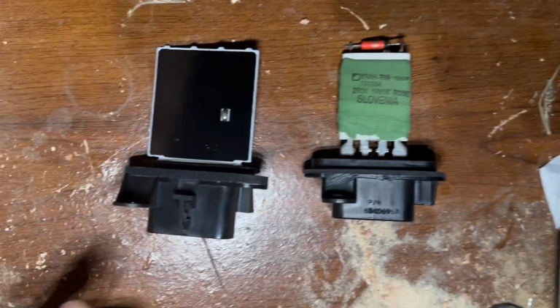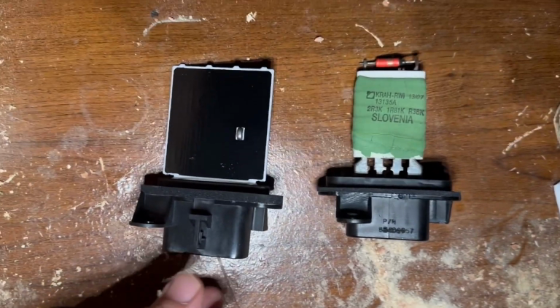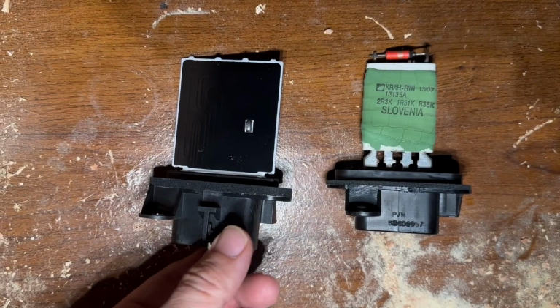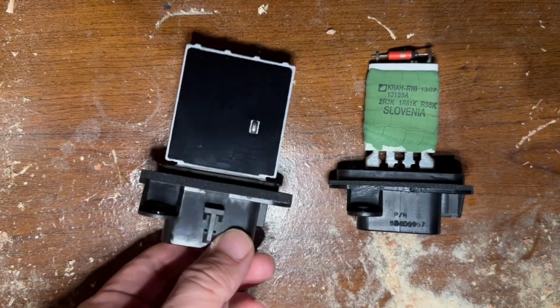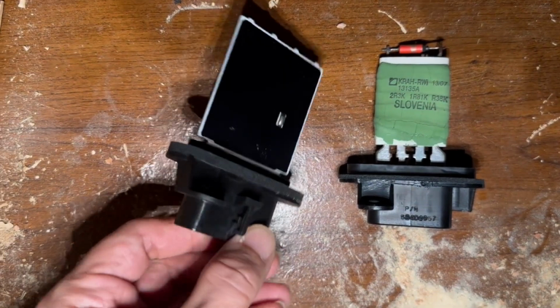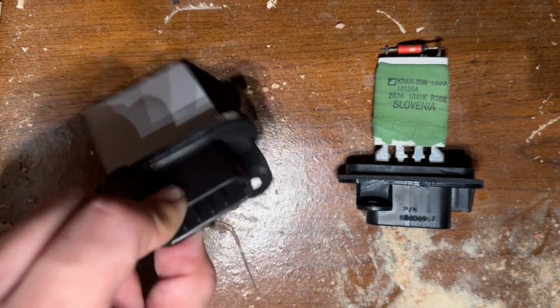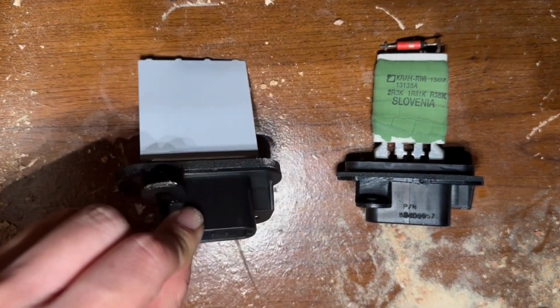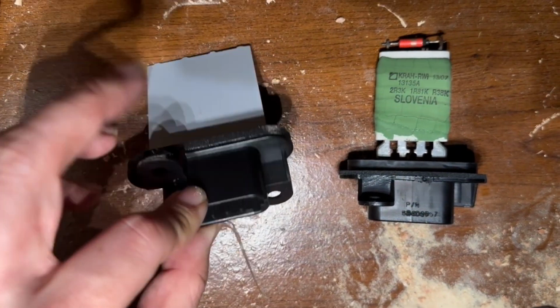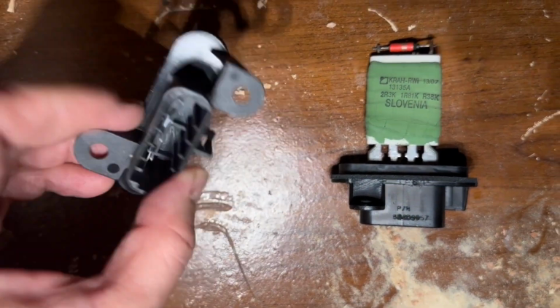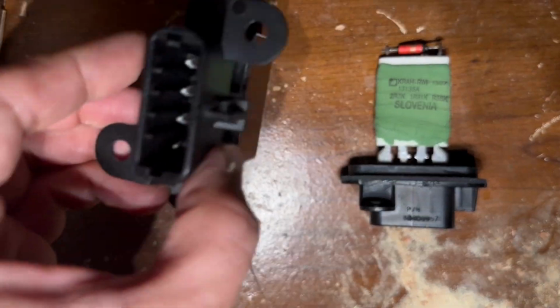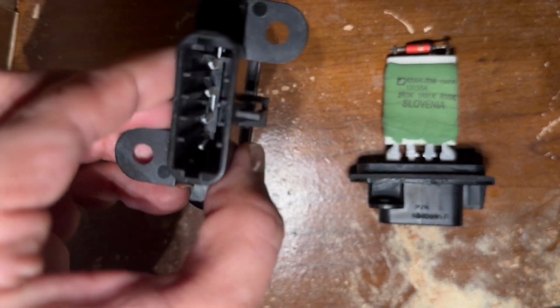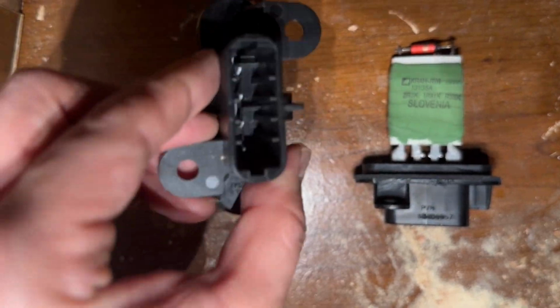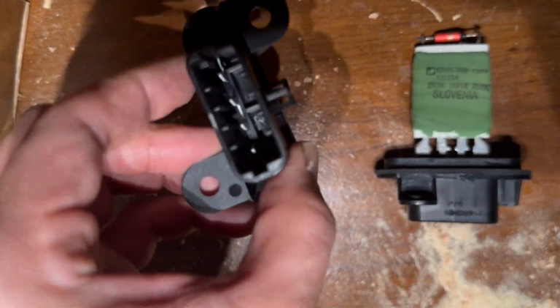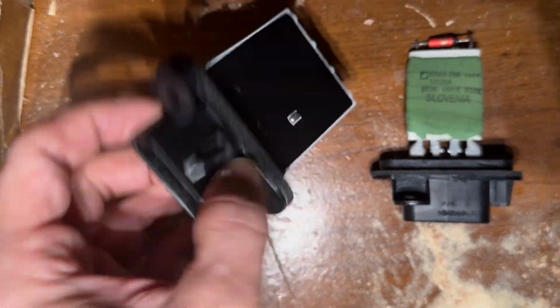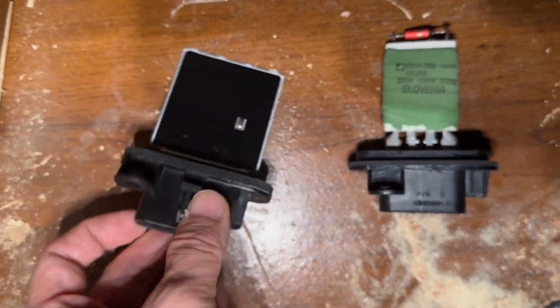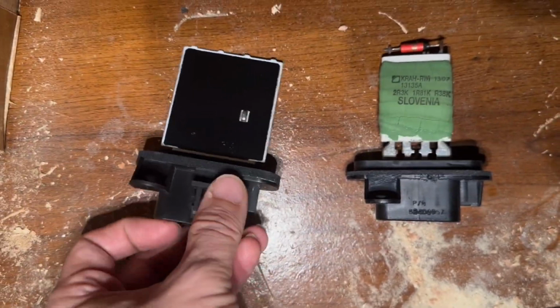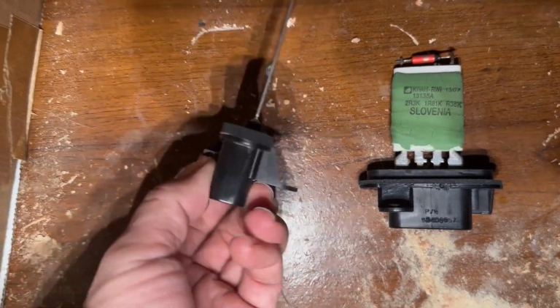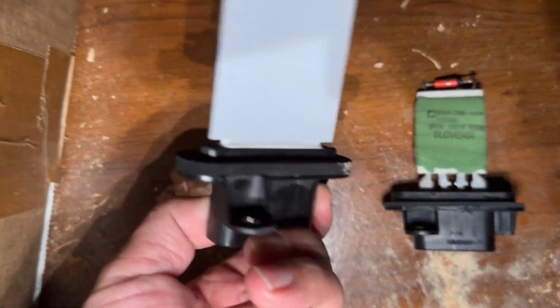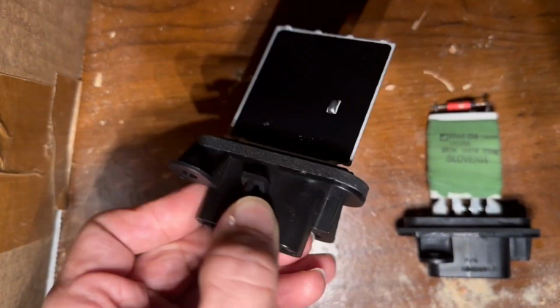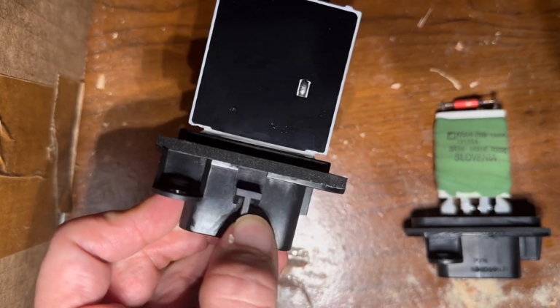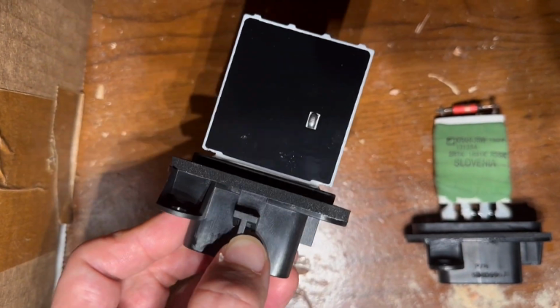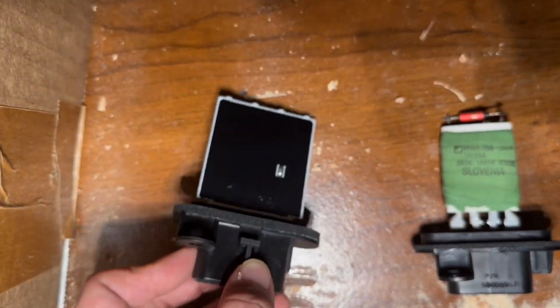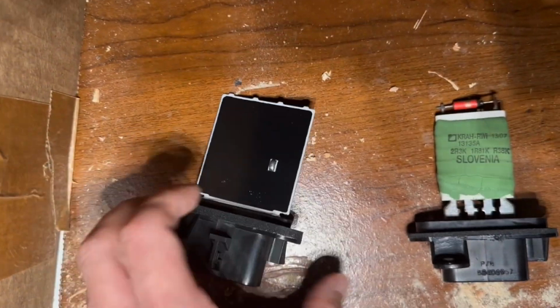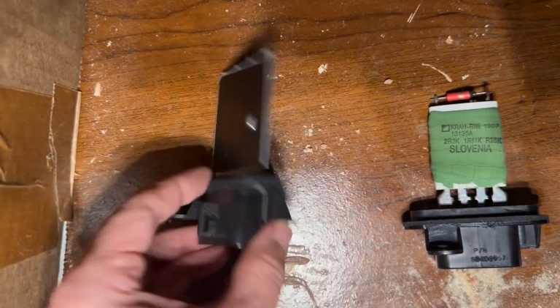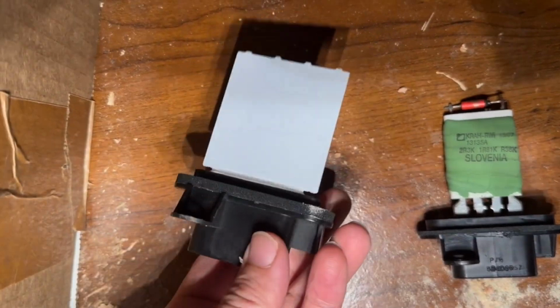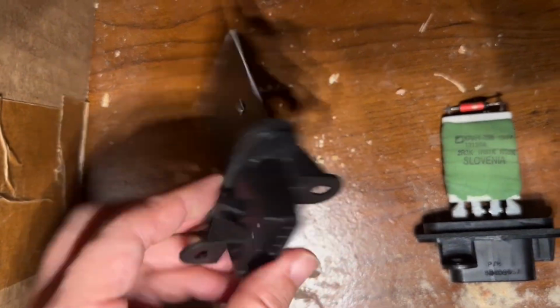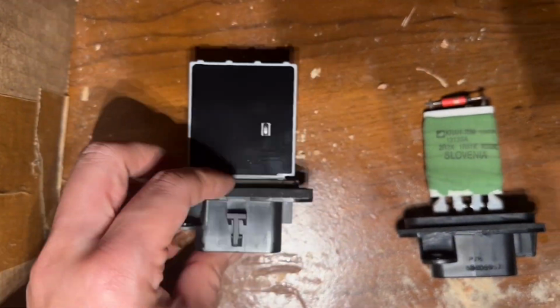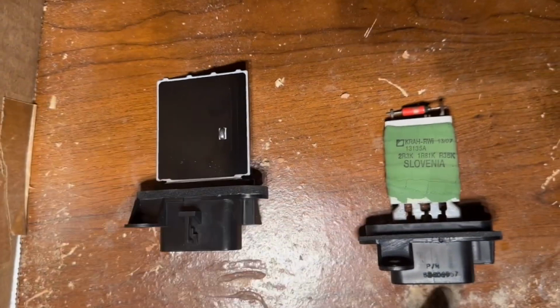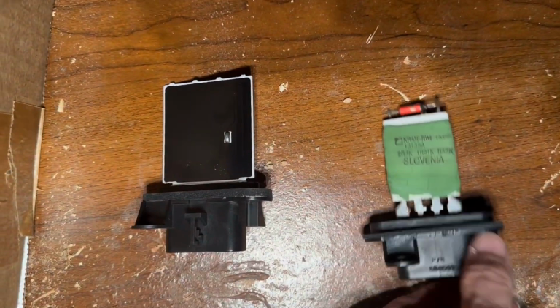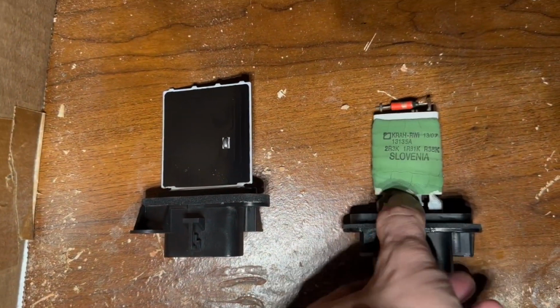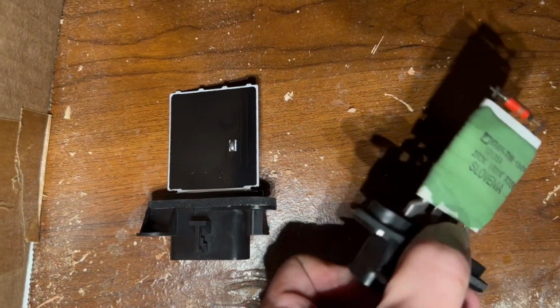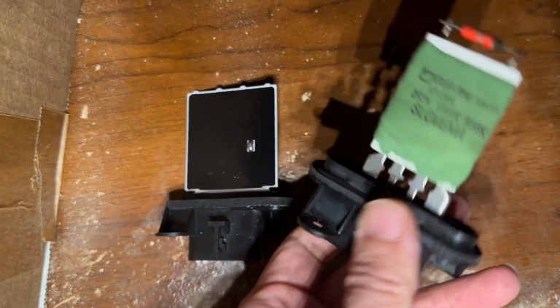Here you can see this is the replacement part, brand new from Amazon. It's a one resistor soldered down on a PCB. And this is the OEM part.